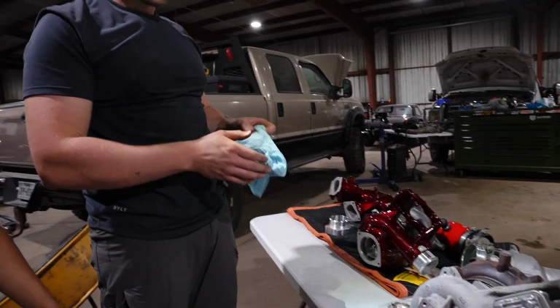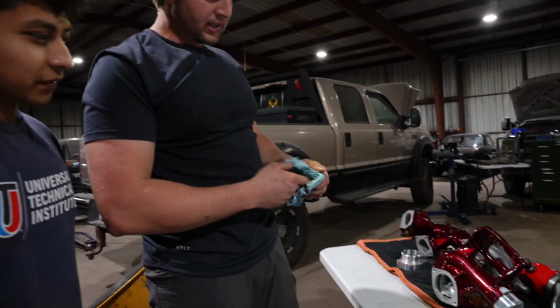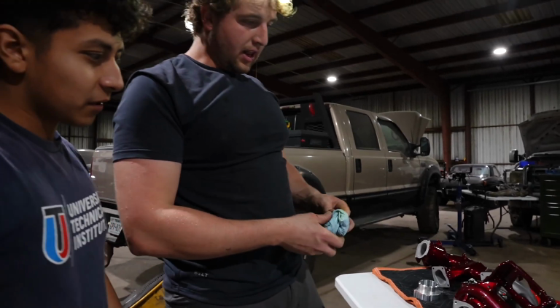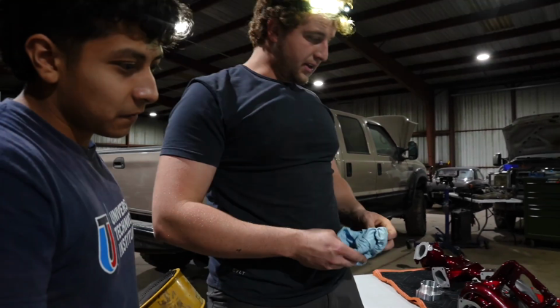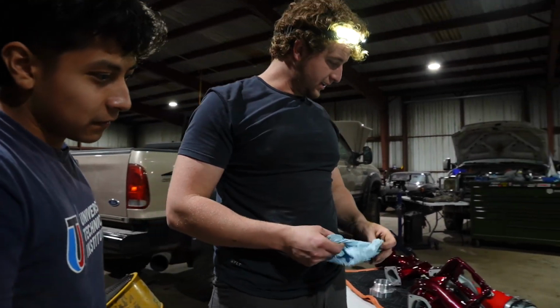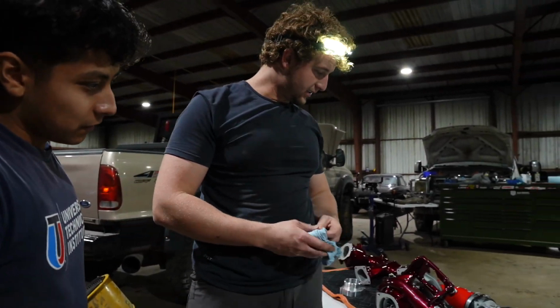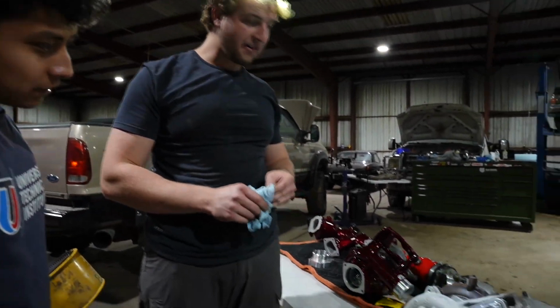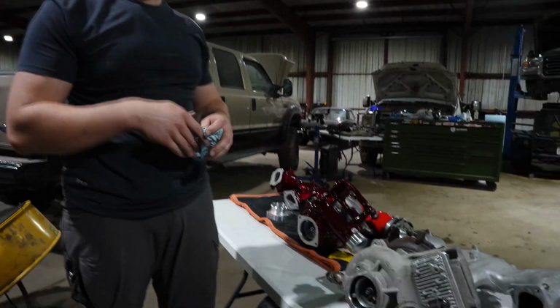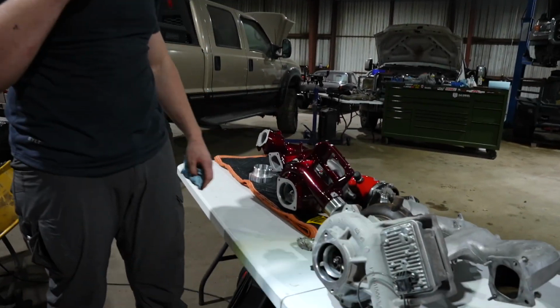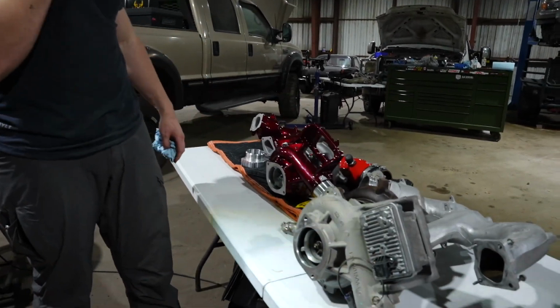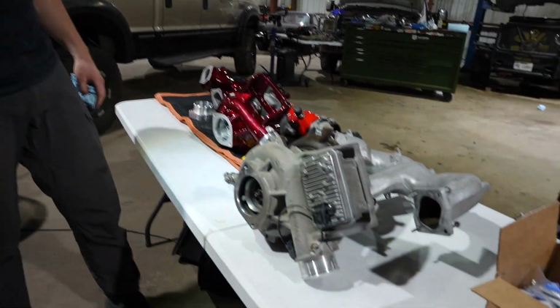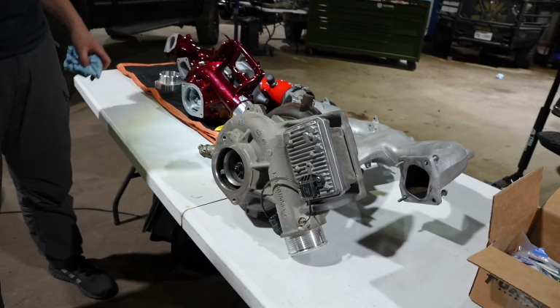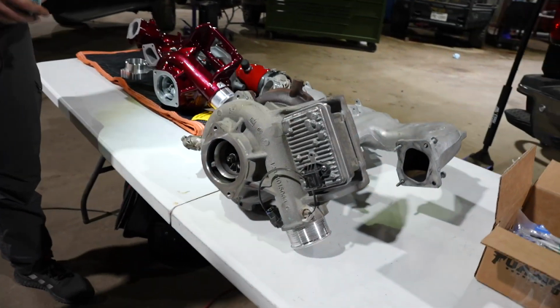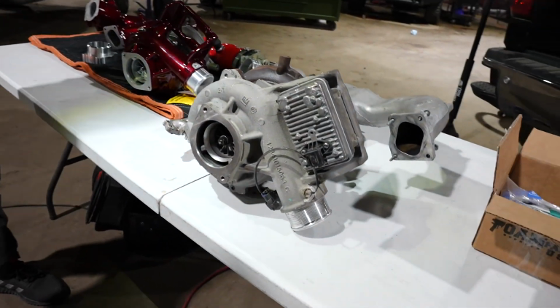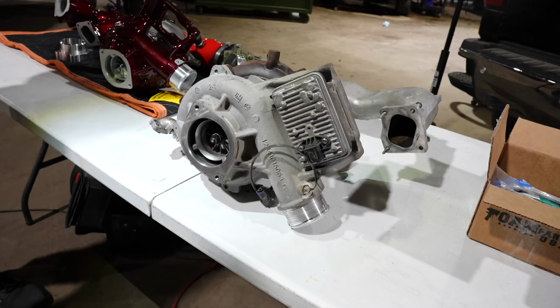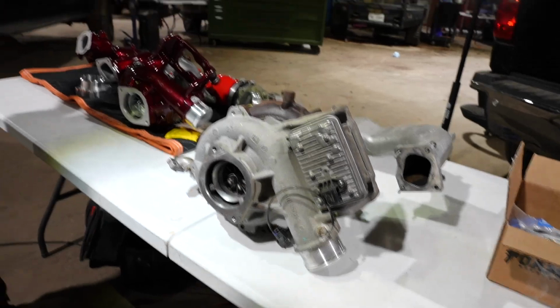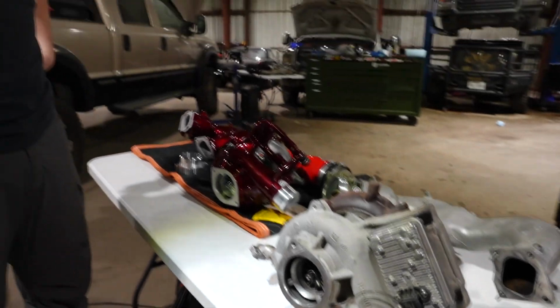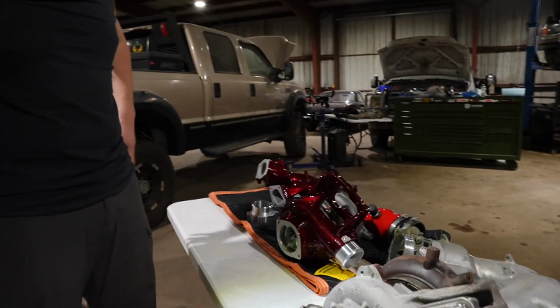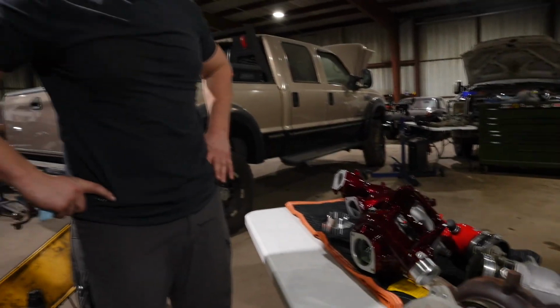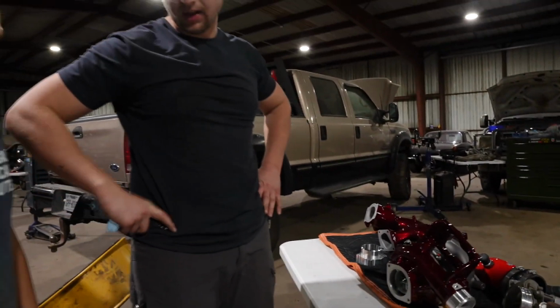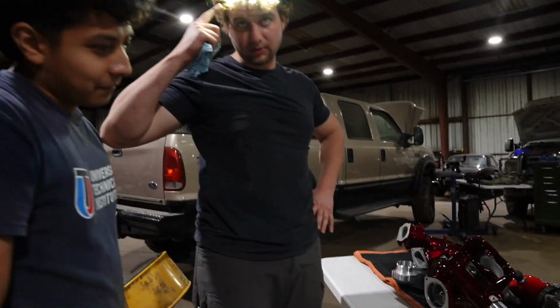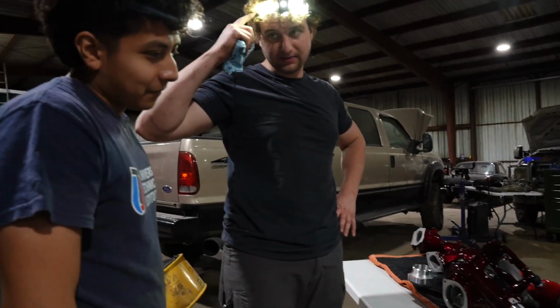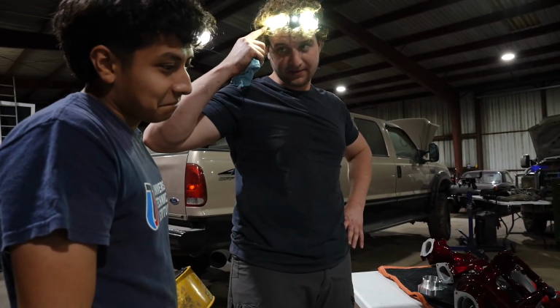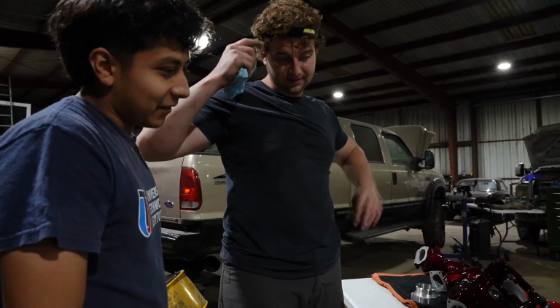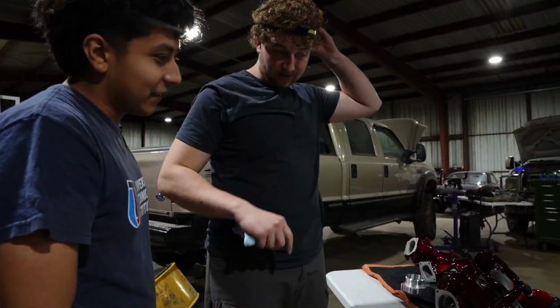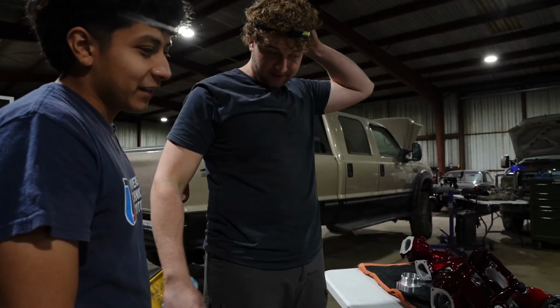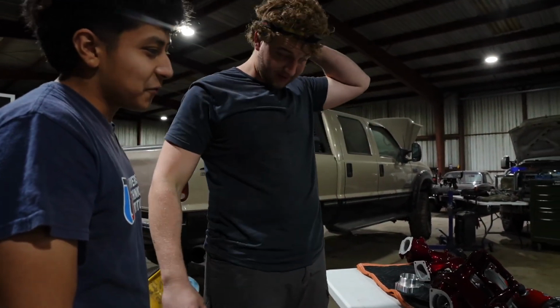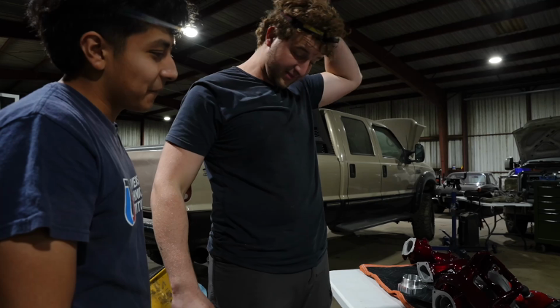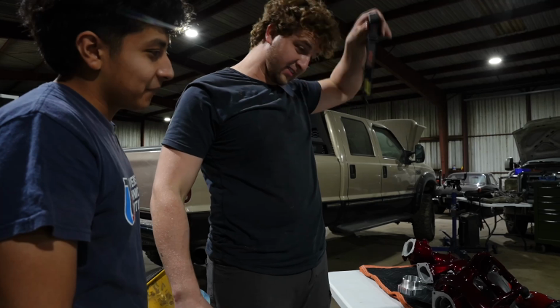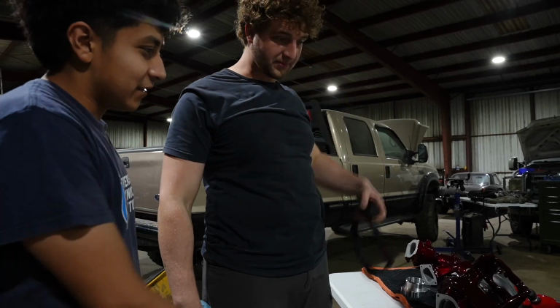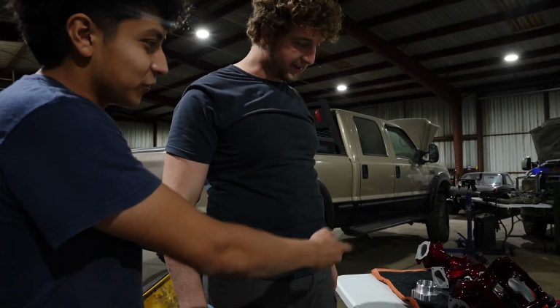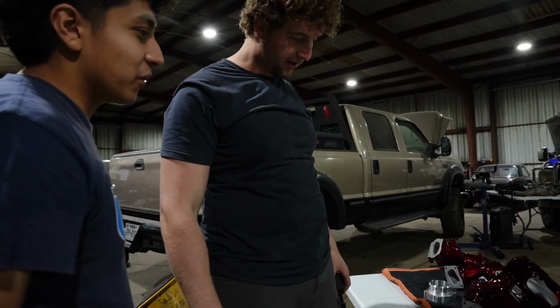Is this the same turbo? Nope. They're kind of identical — just this one looks prettier.